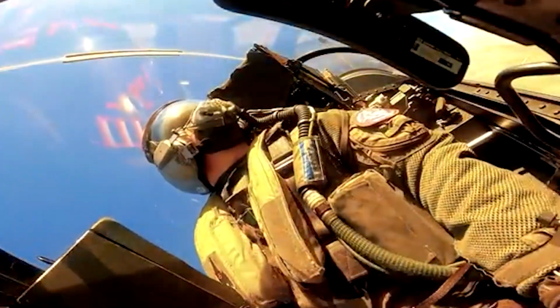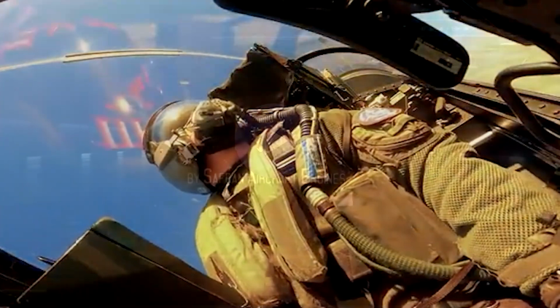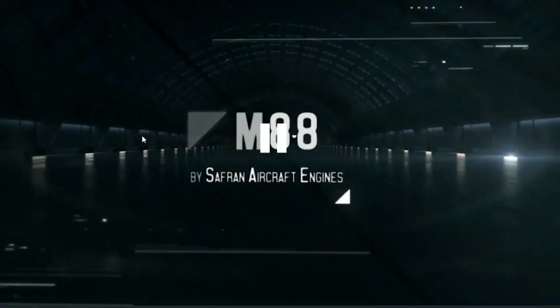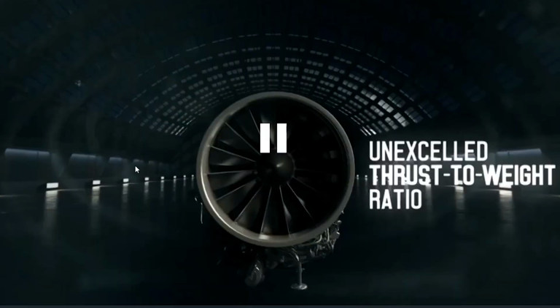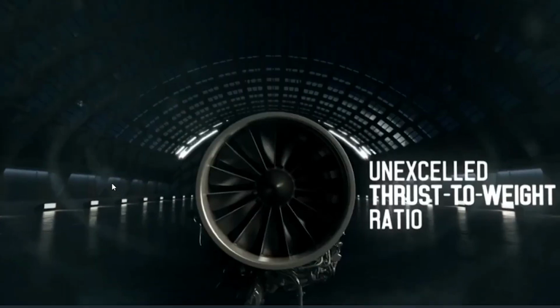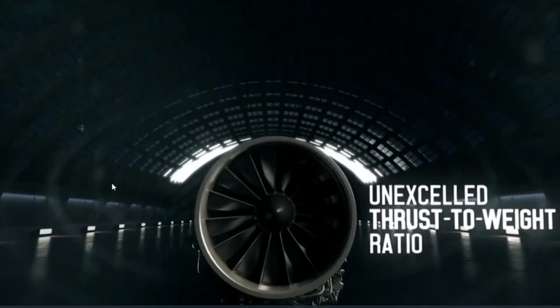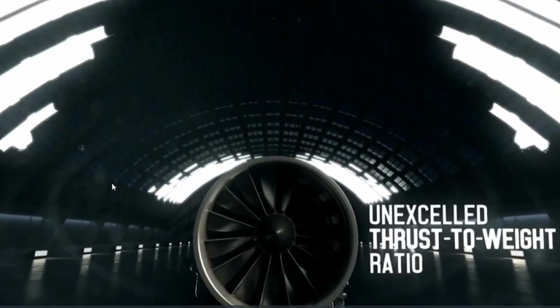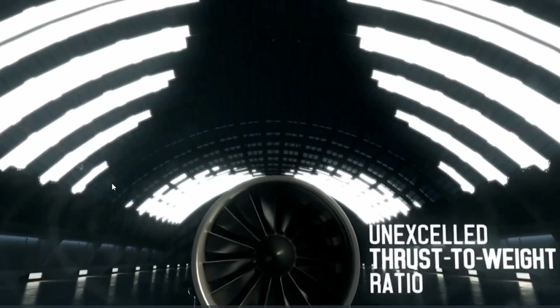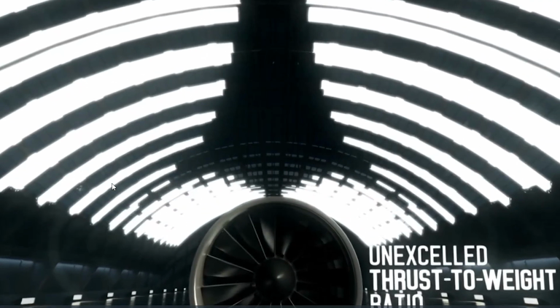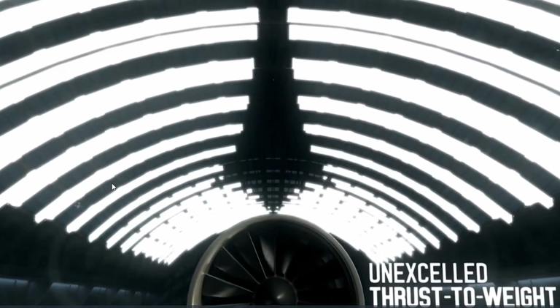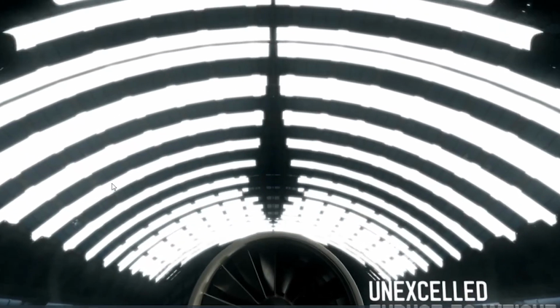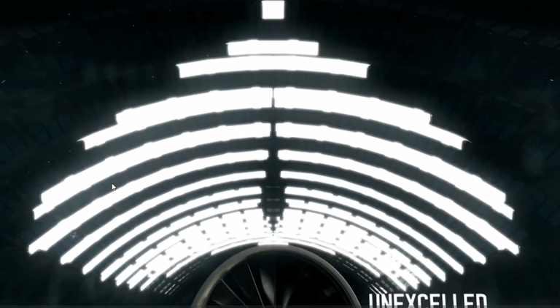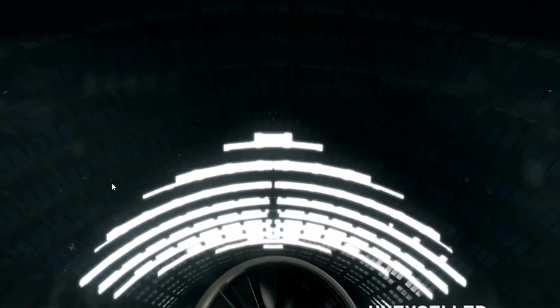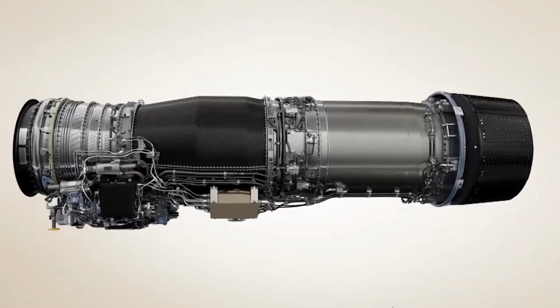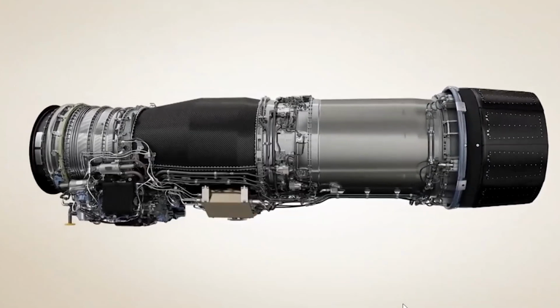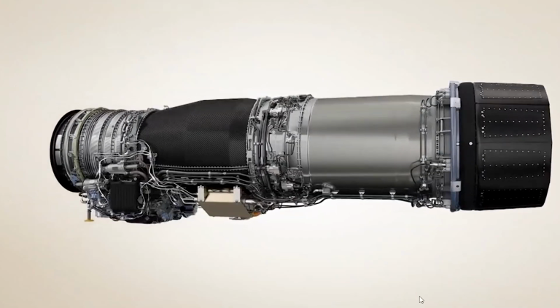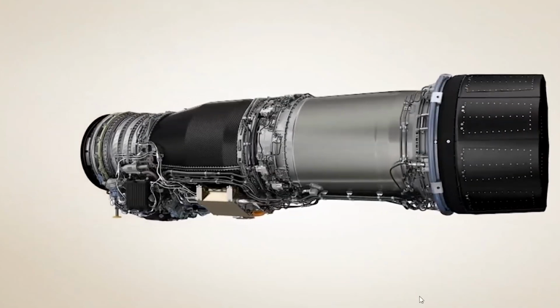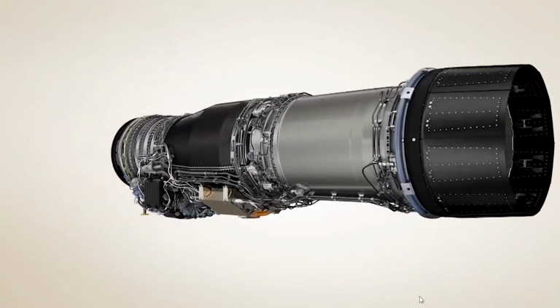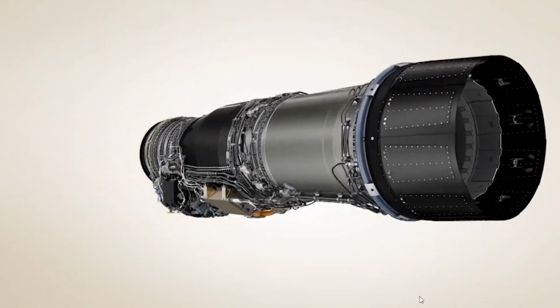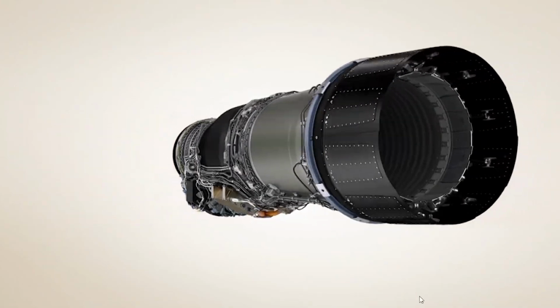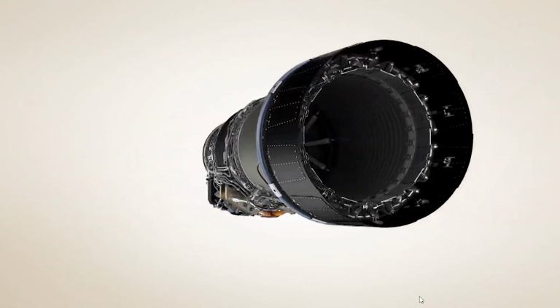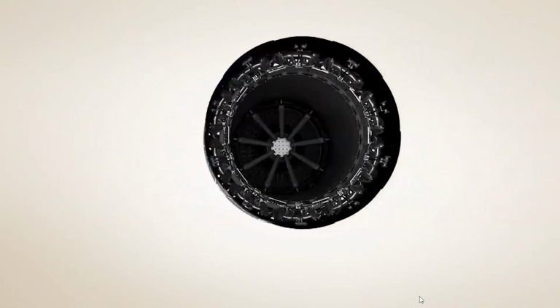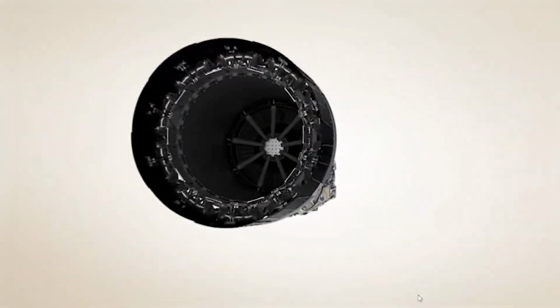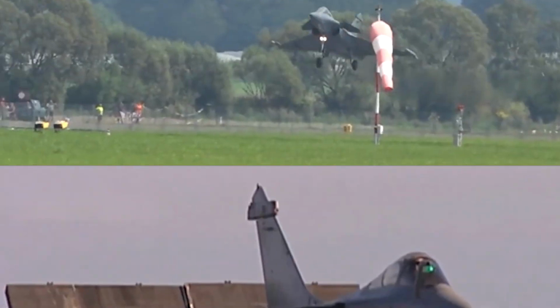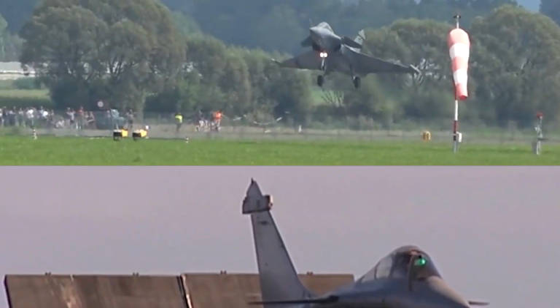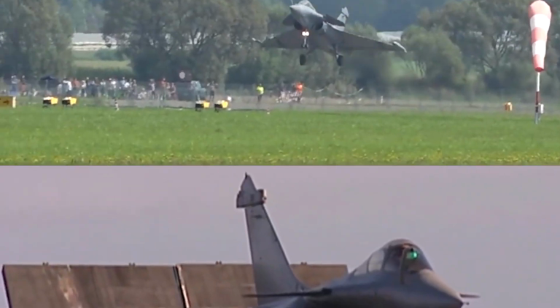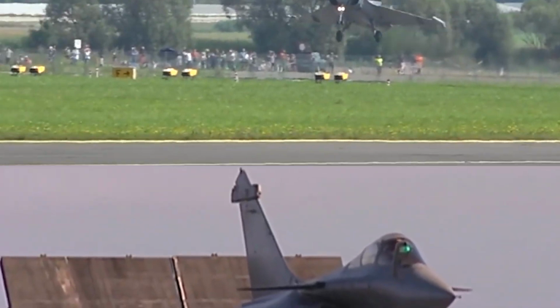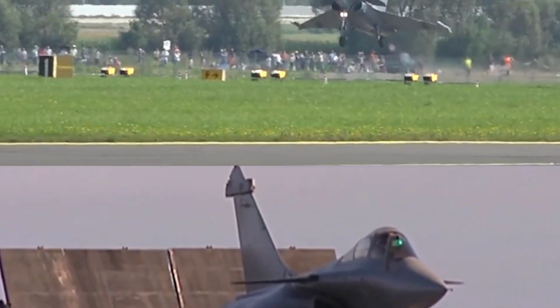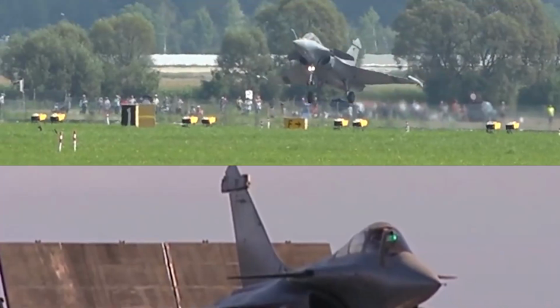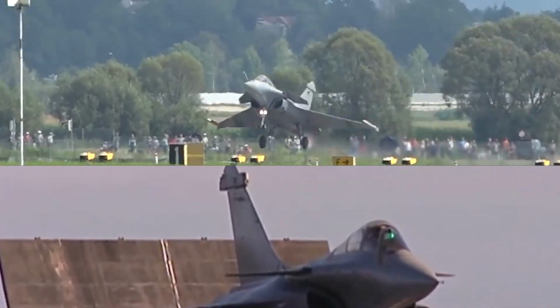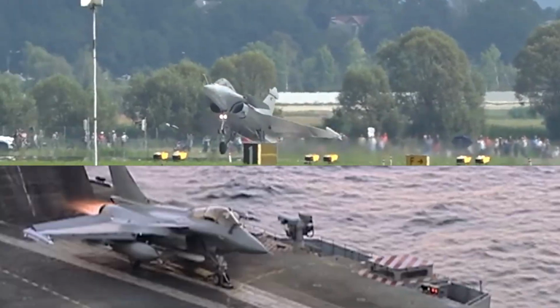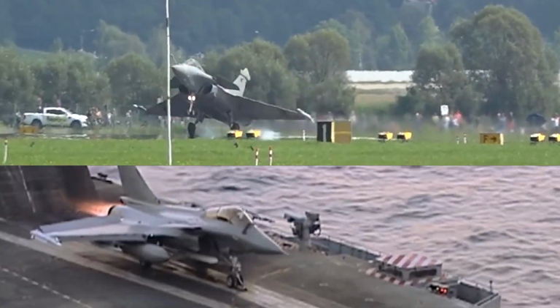Both versions pack the same M88-2 engines, supercruisability, and cutting-edge avionics. One rules the land, the other owns the ocean.